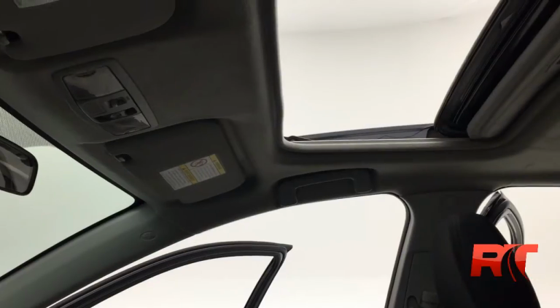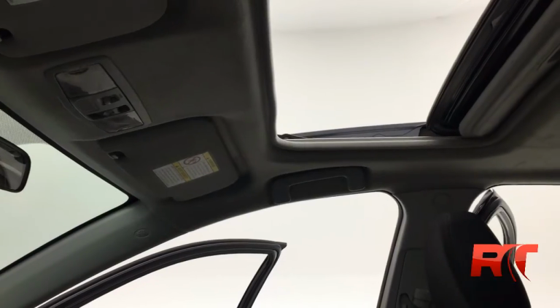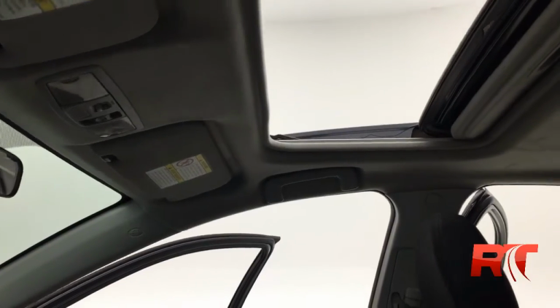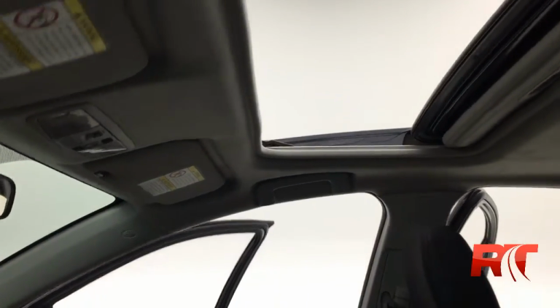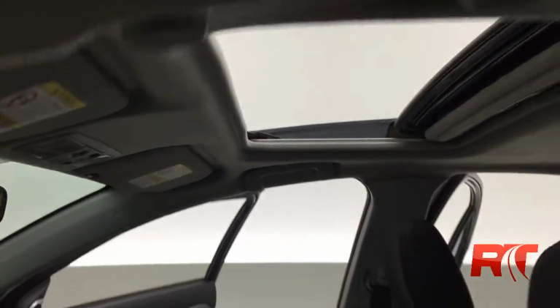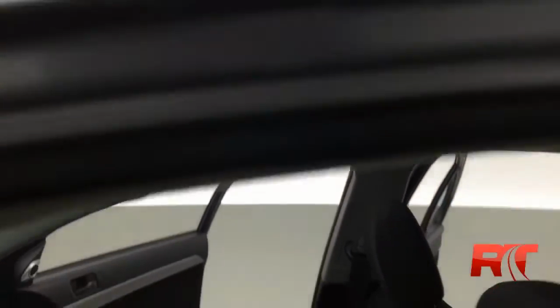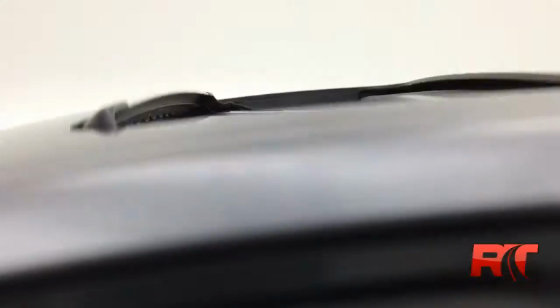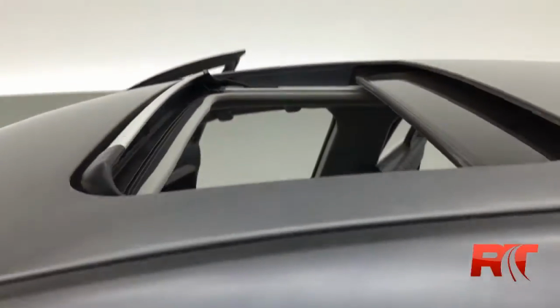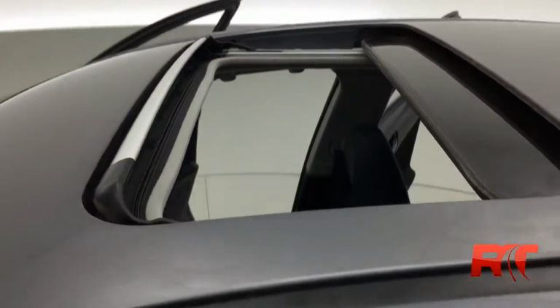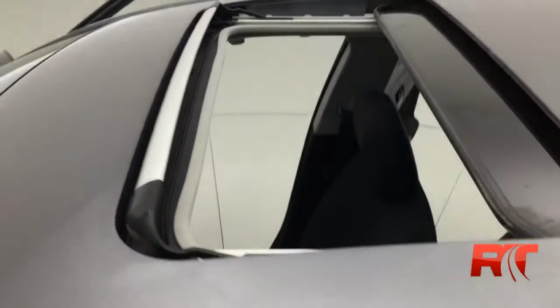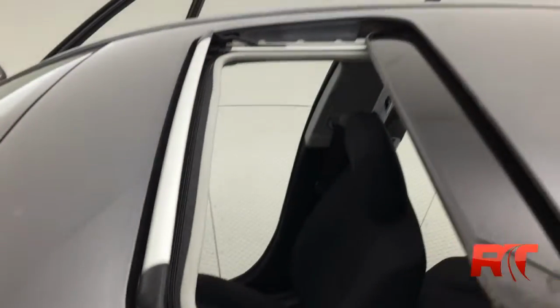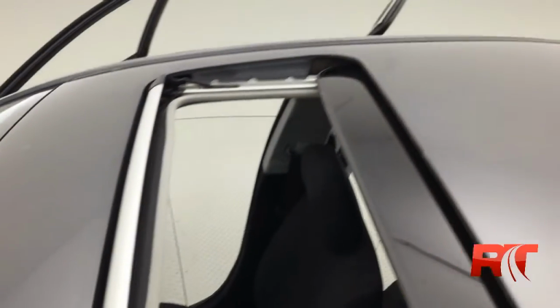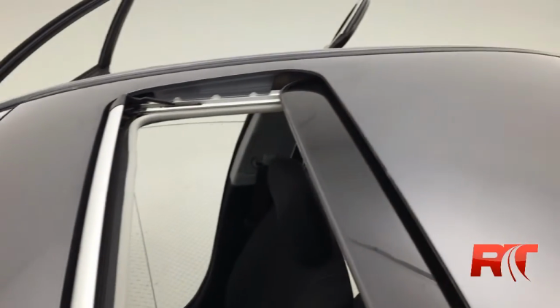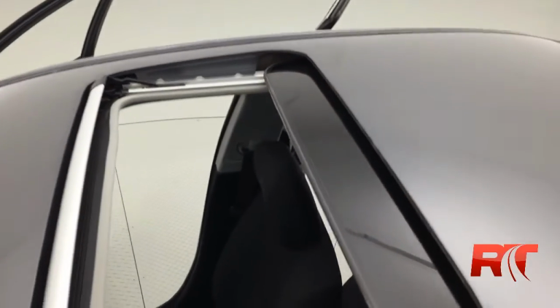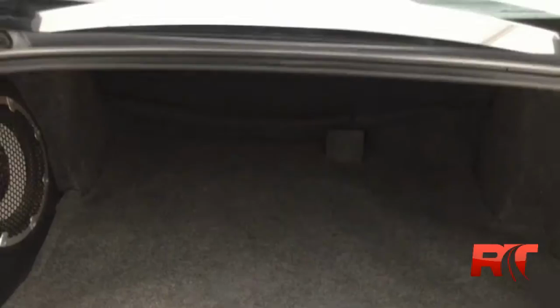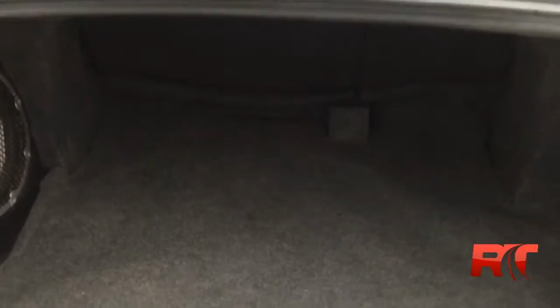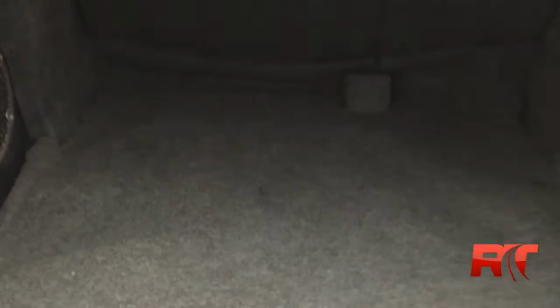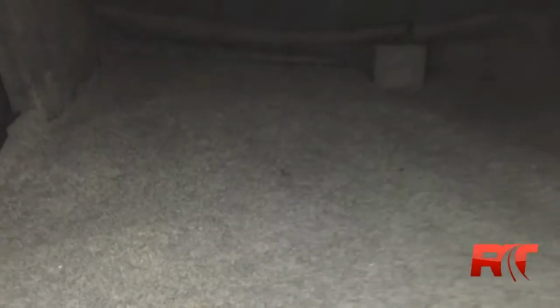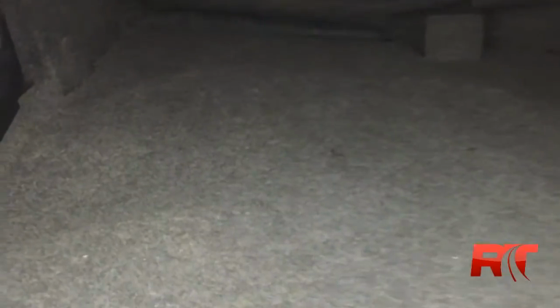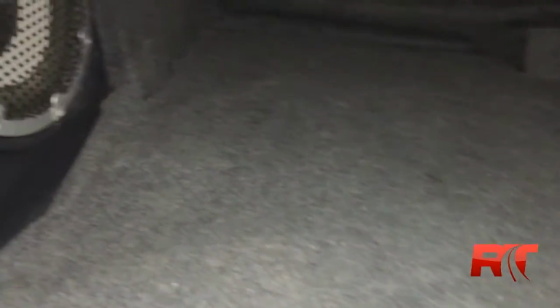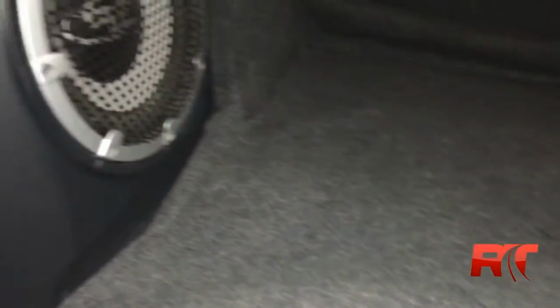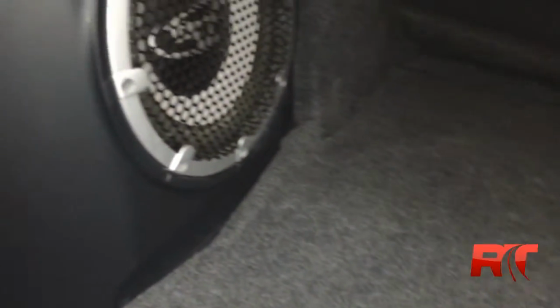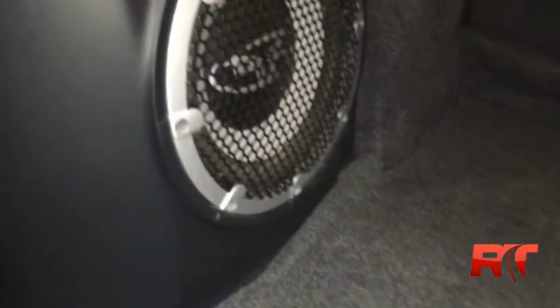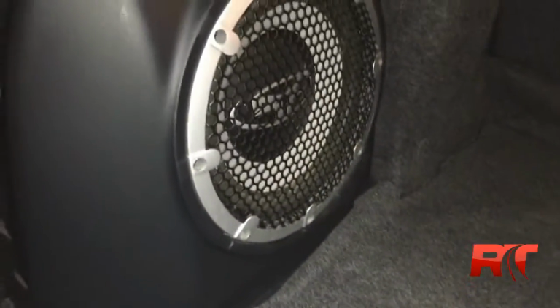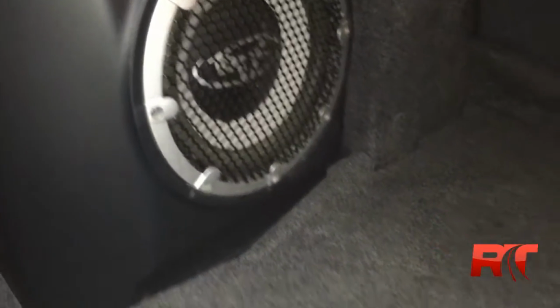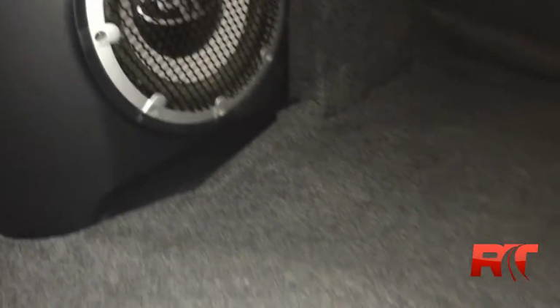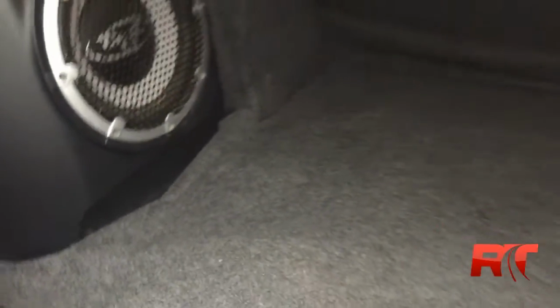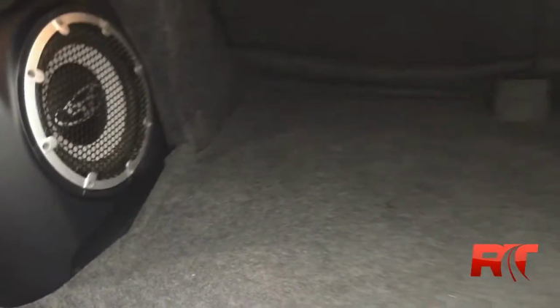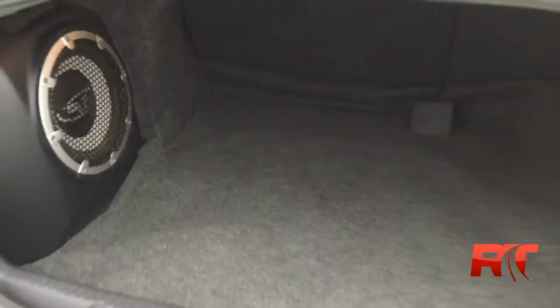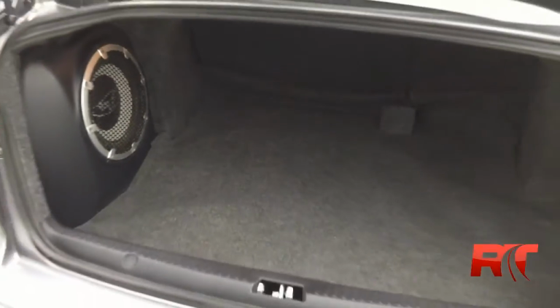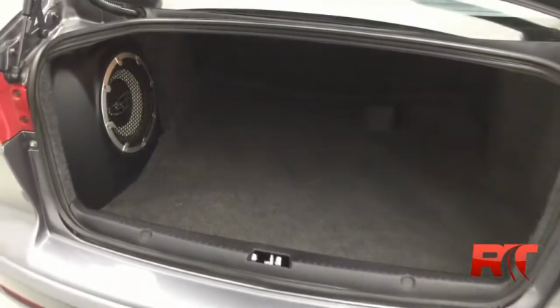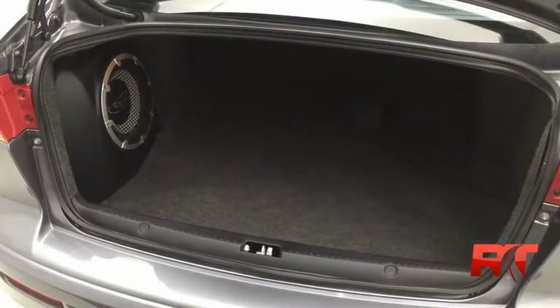Heading on top of the vehicle you do see your sunroof. Heading into the trunk you can see the subwoofer on the left as well as a decent amount of space in this compact vehicle for storage.